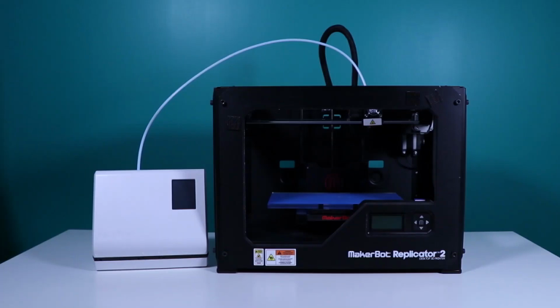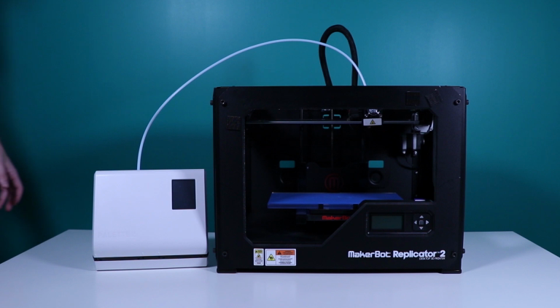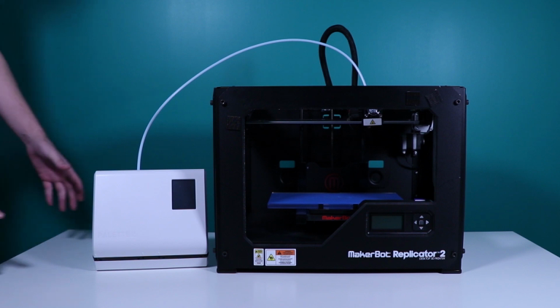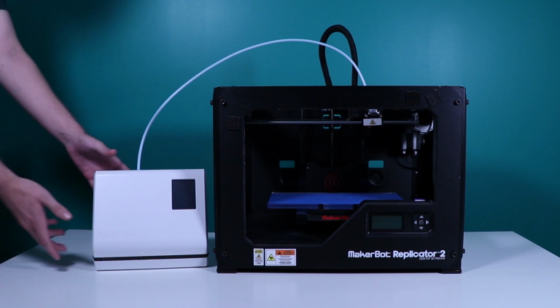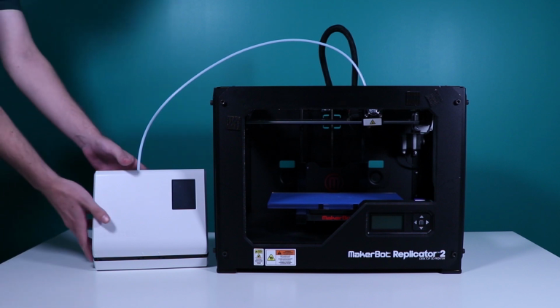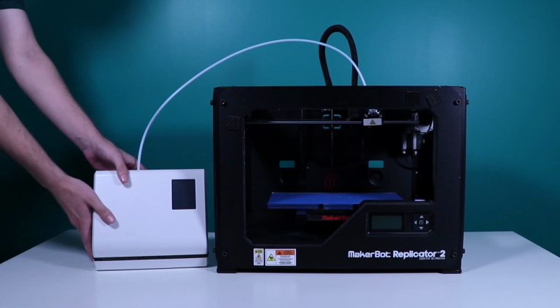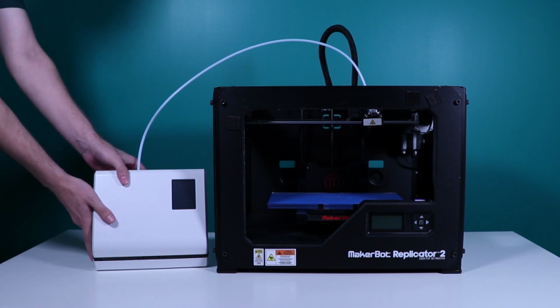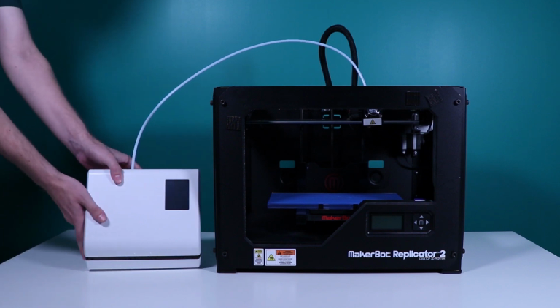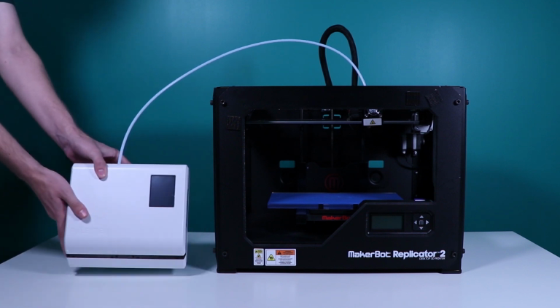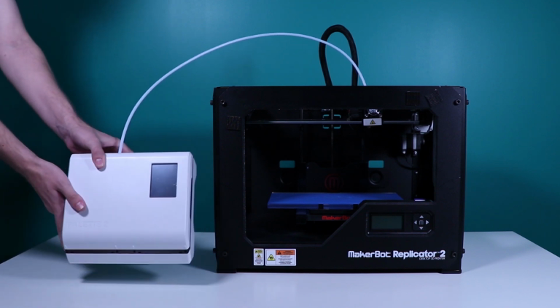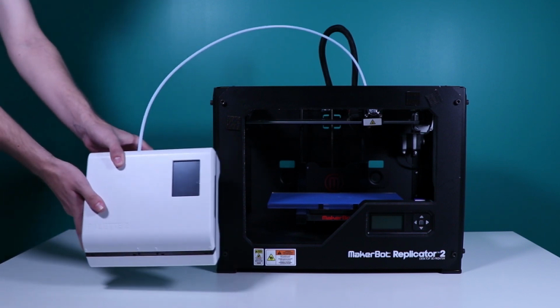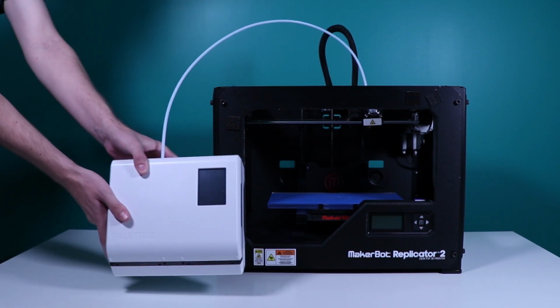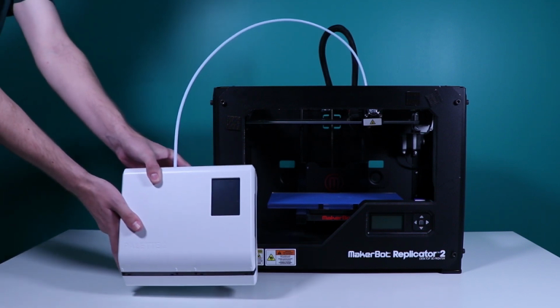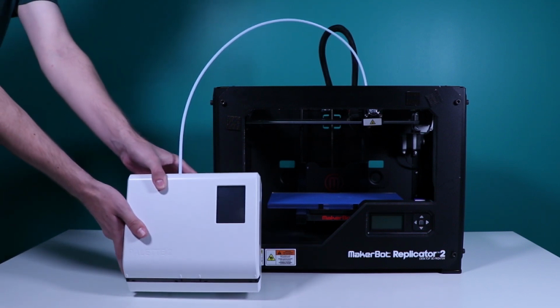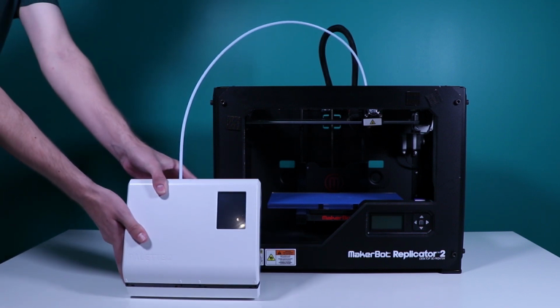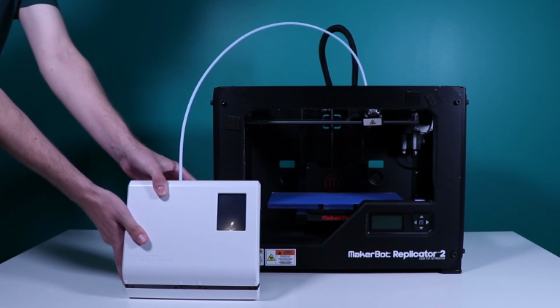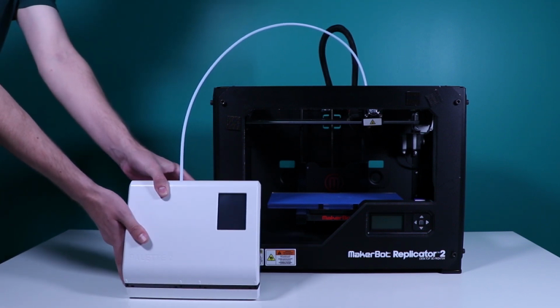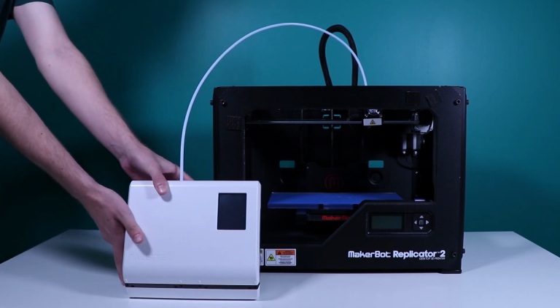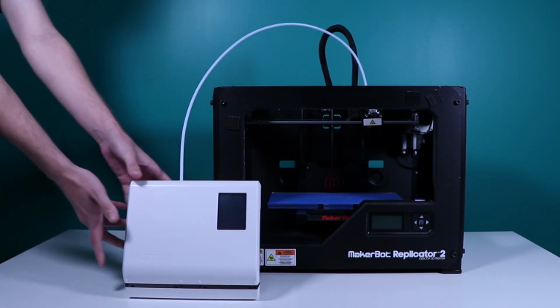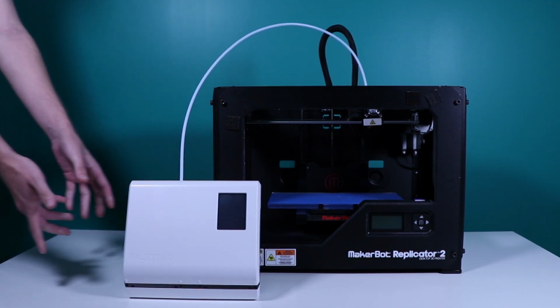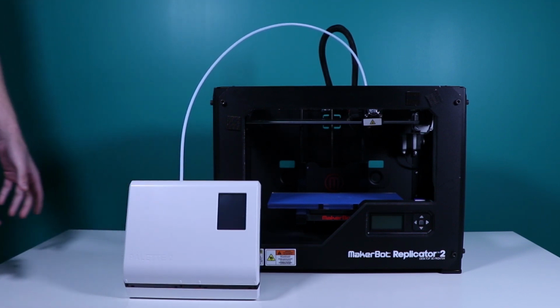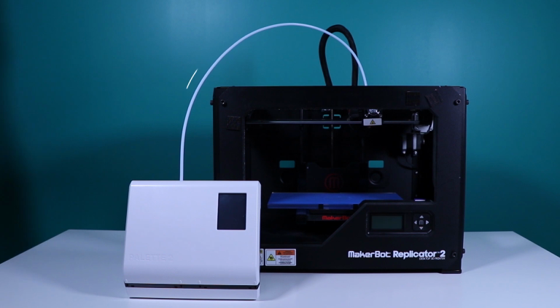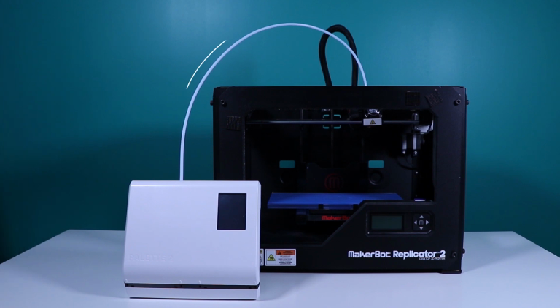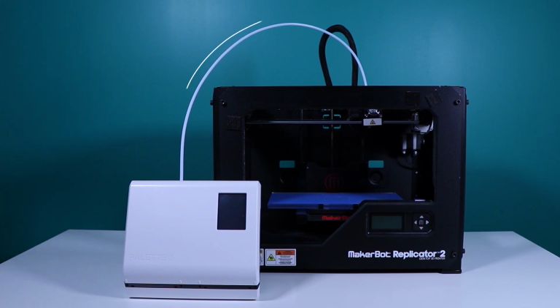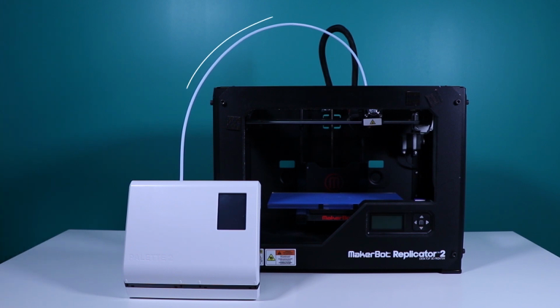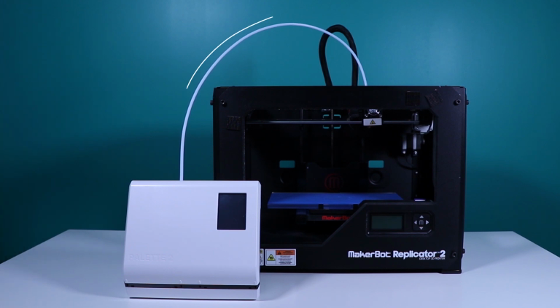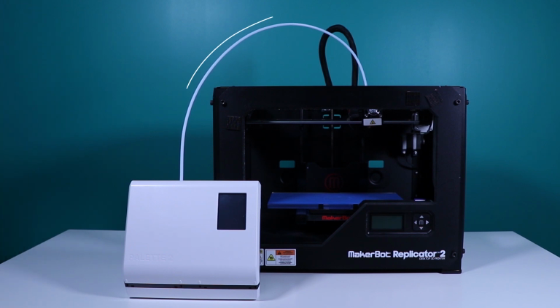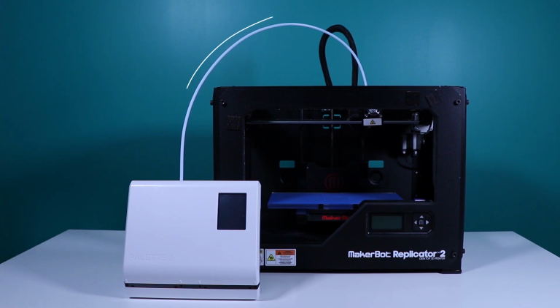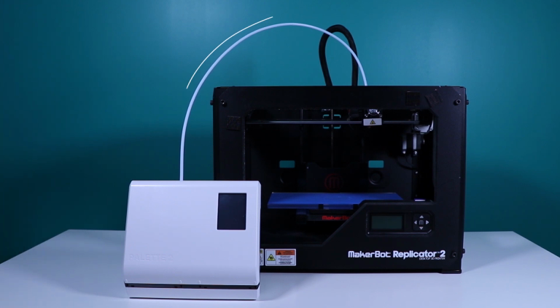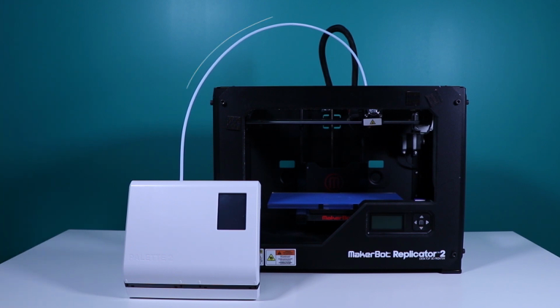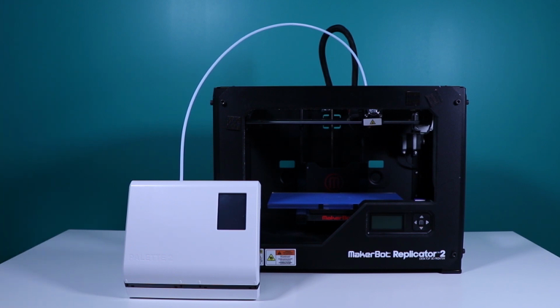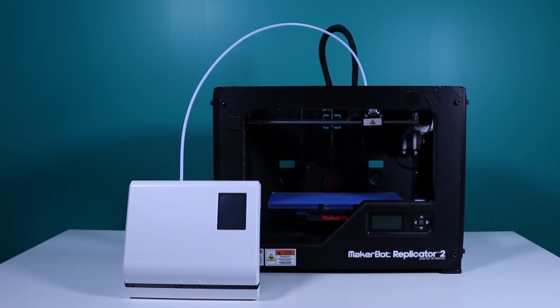Palette 2 can be placed horizontally, mounted, or on a stand. We use a stand in this setup and recommend placing the Palette in front of the printer so that the tube can move freely.